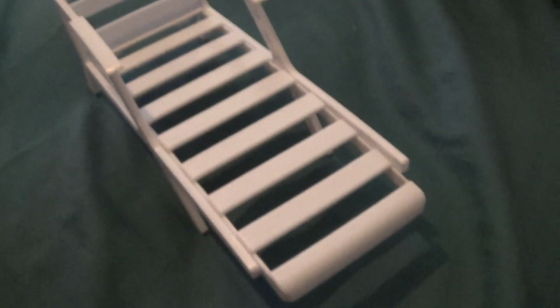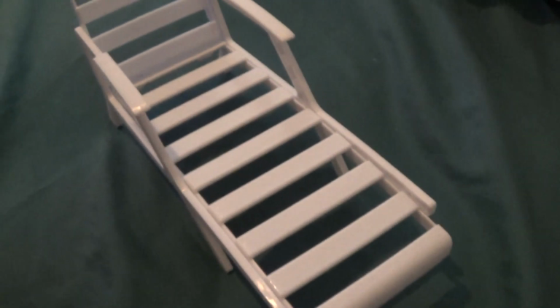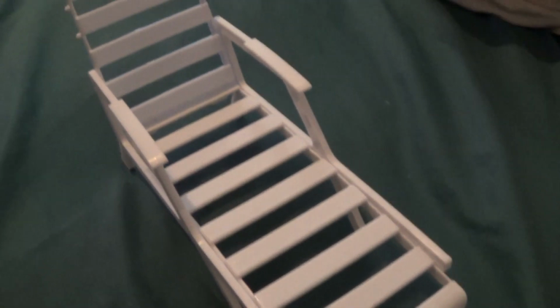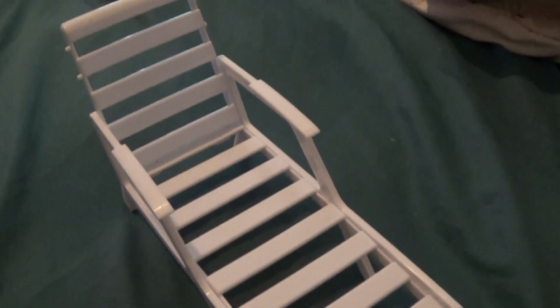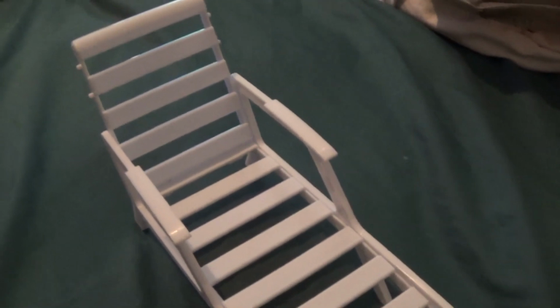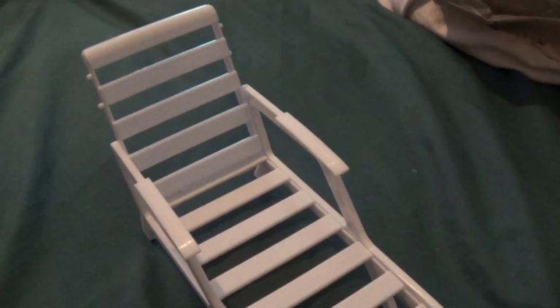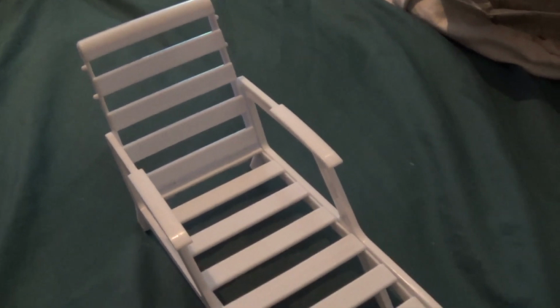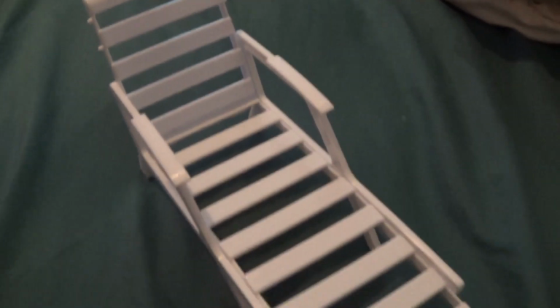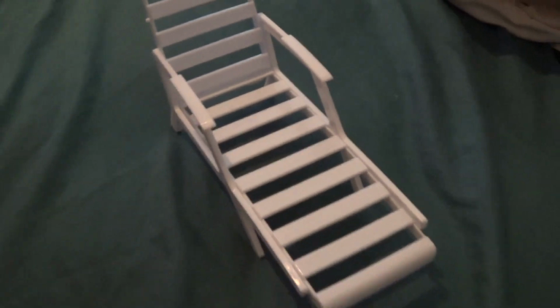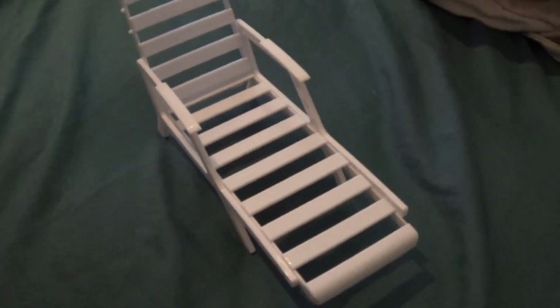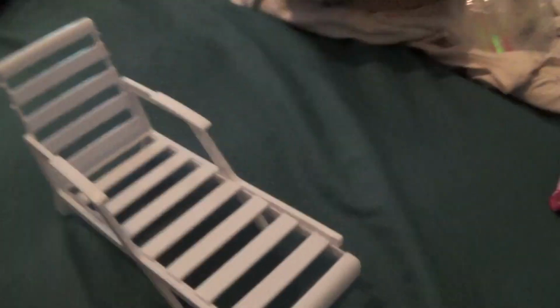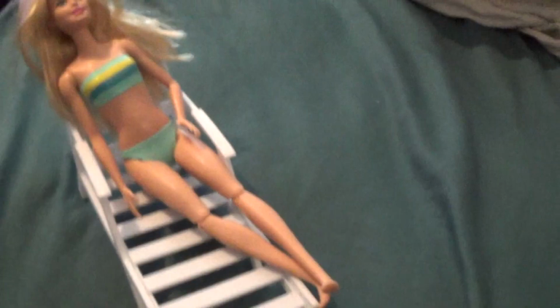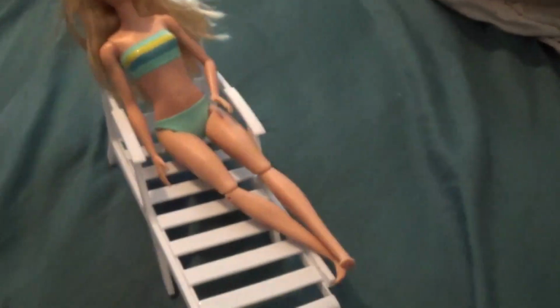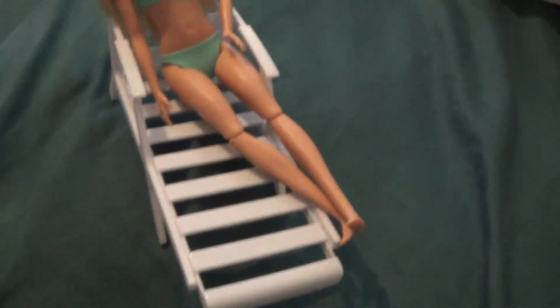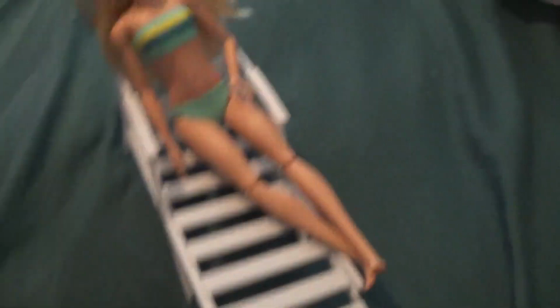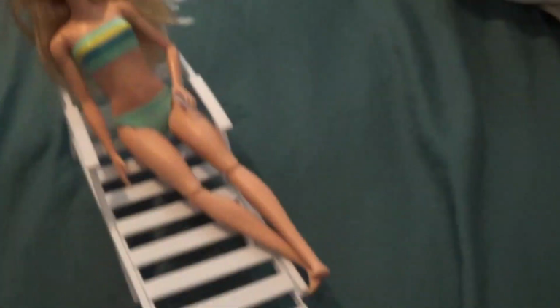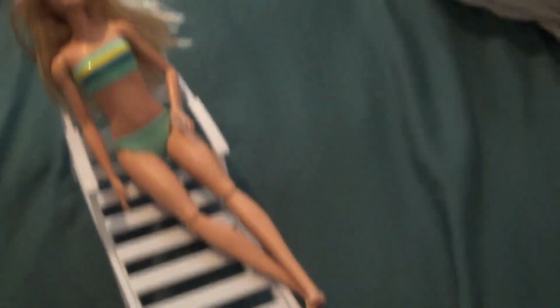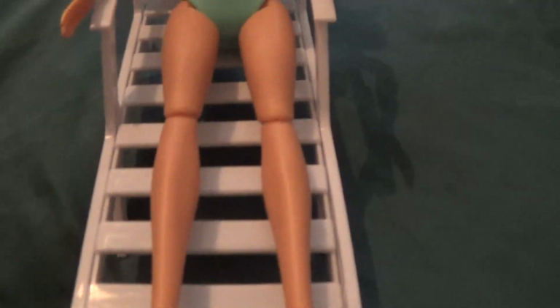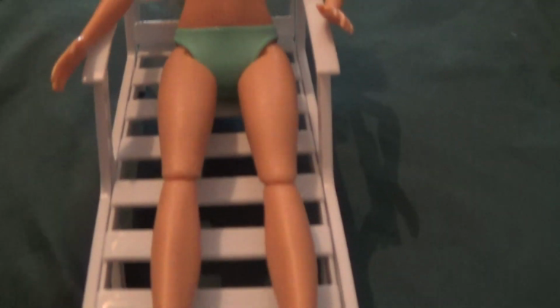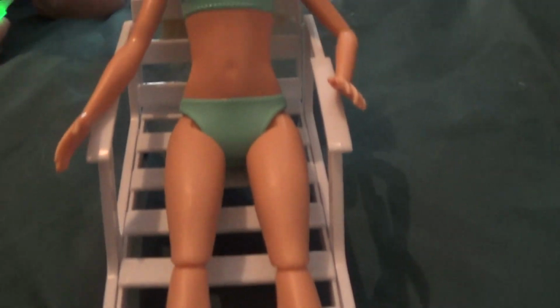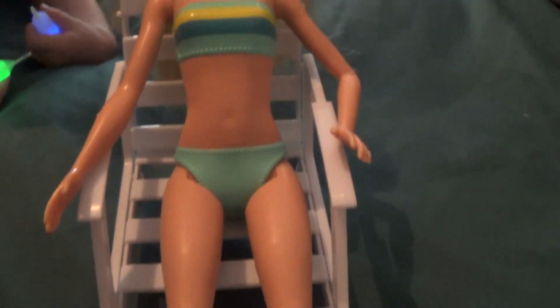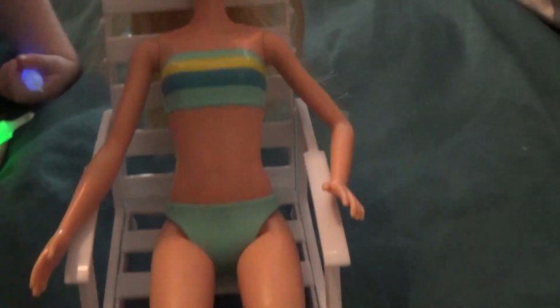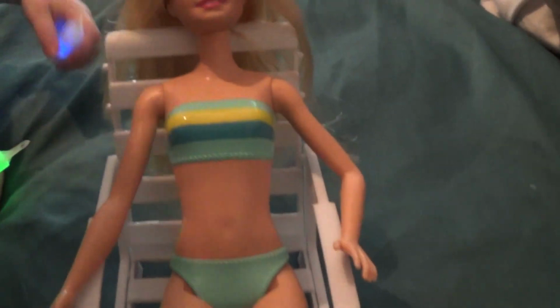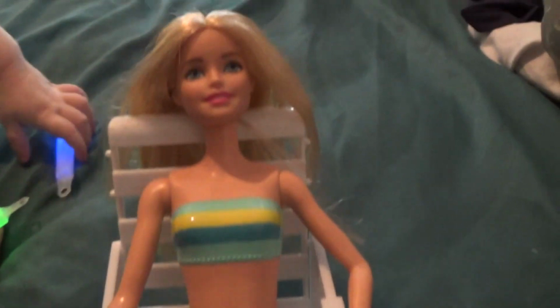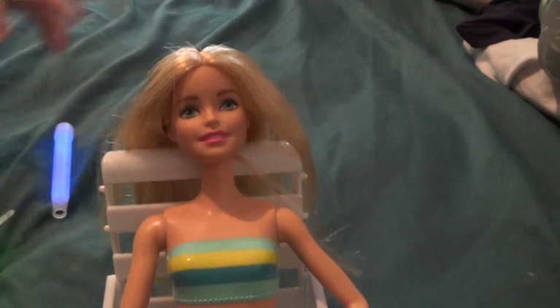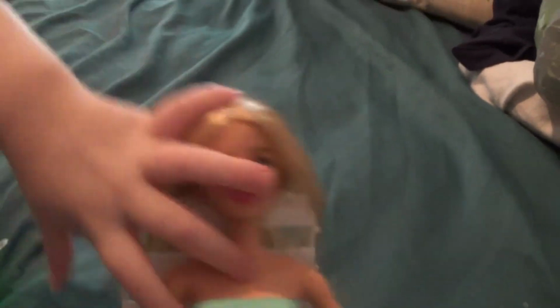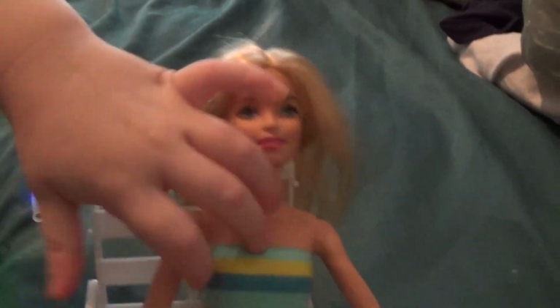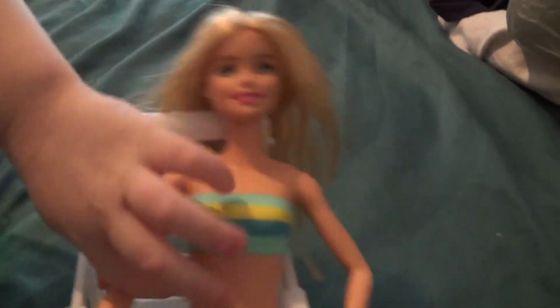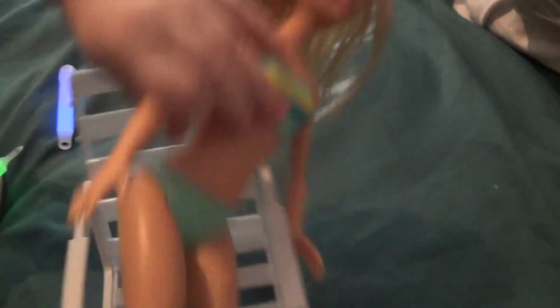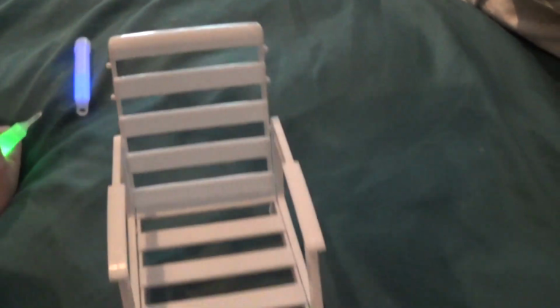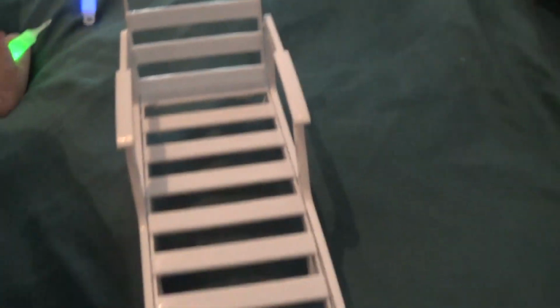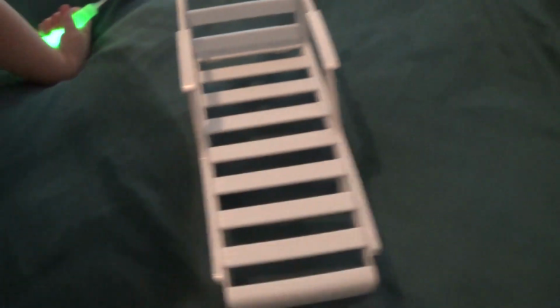The dollhouse furniture is perfect for dolls that are 1:6 scale, in particular Barbie dolls. She fits perfectly, but Leia wants her doll back.